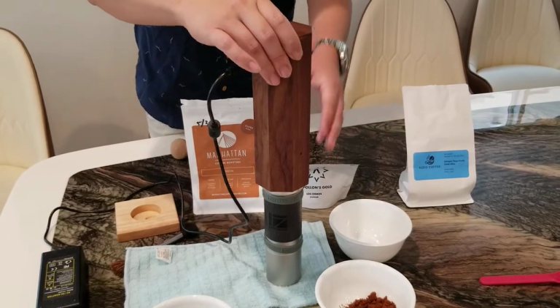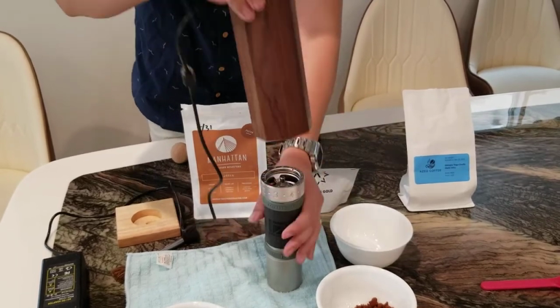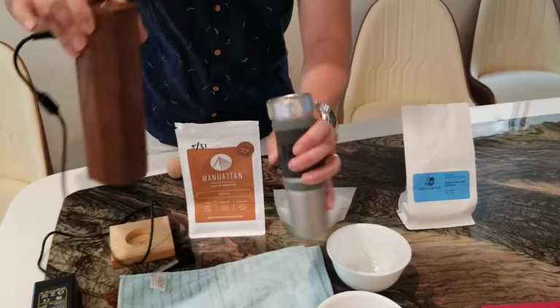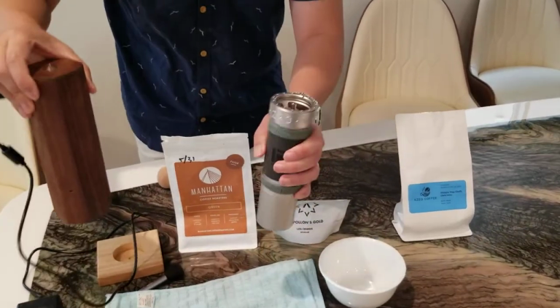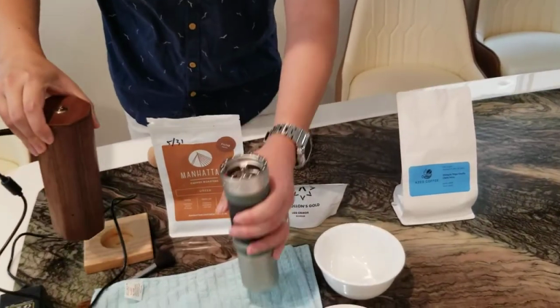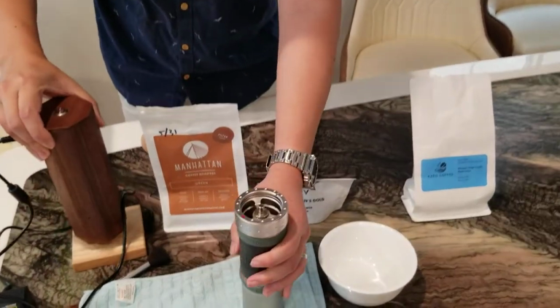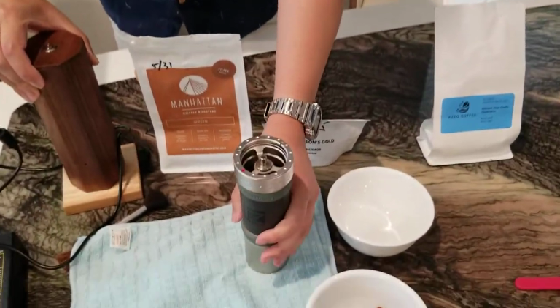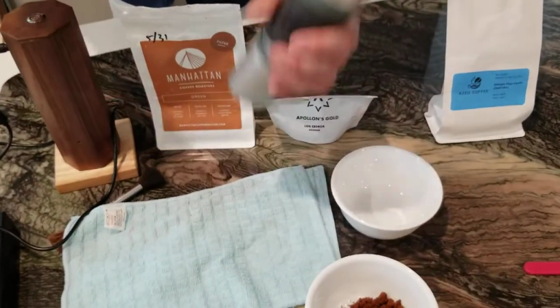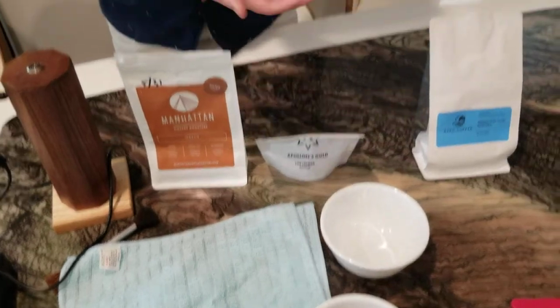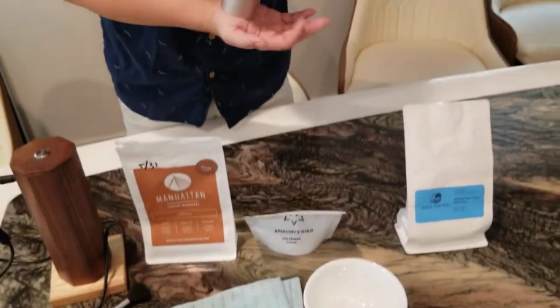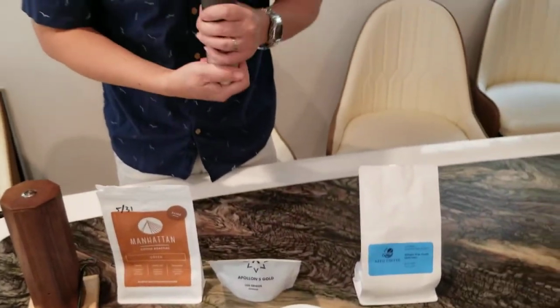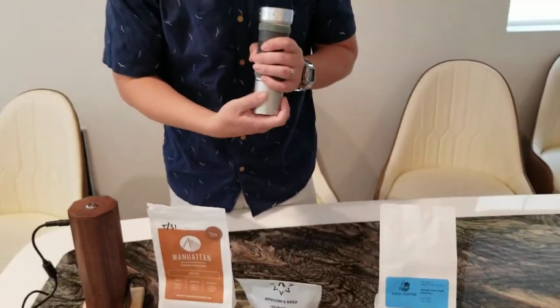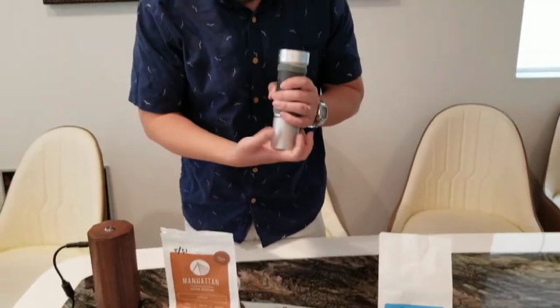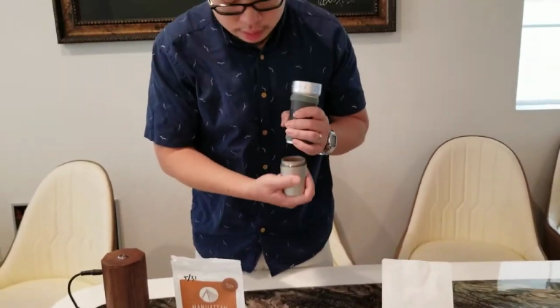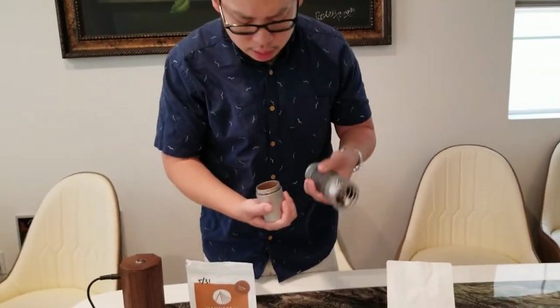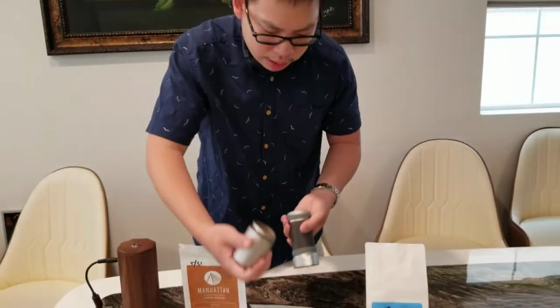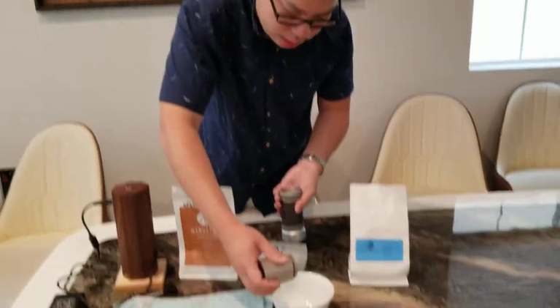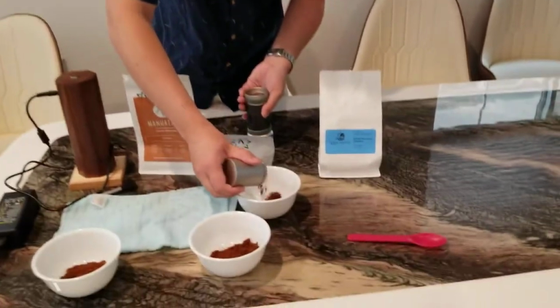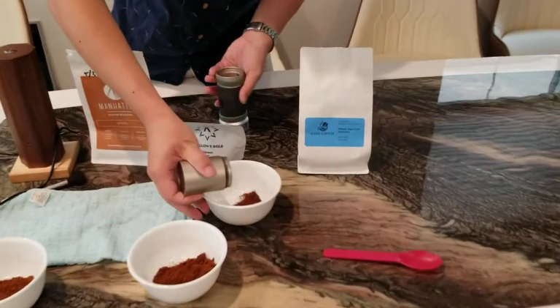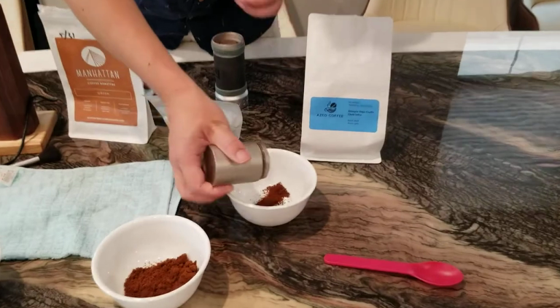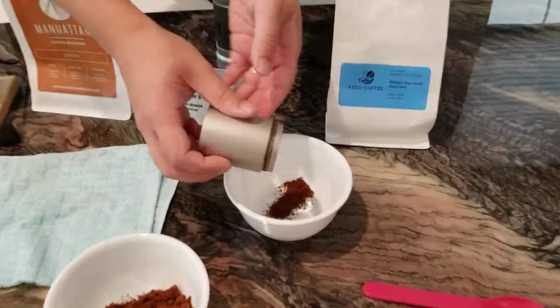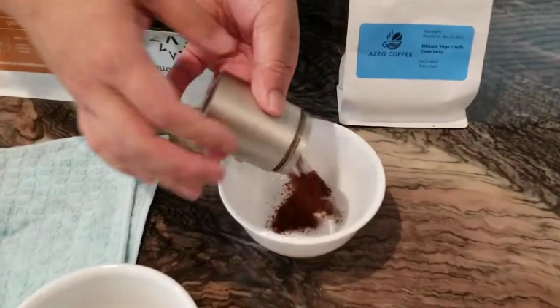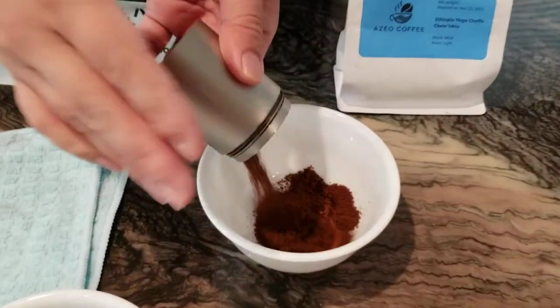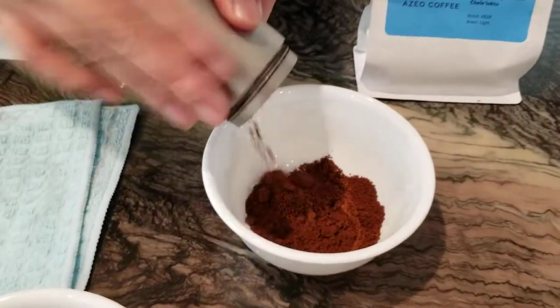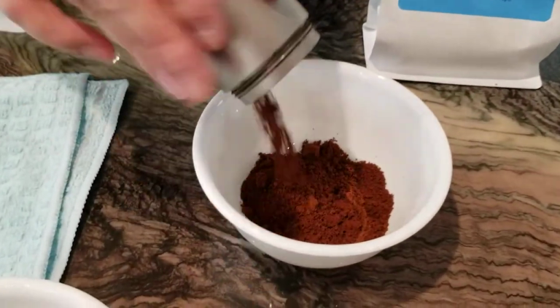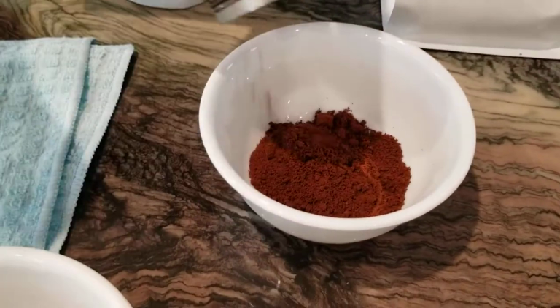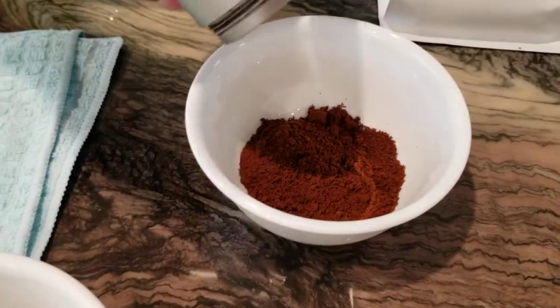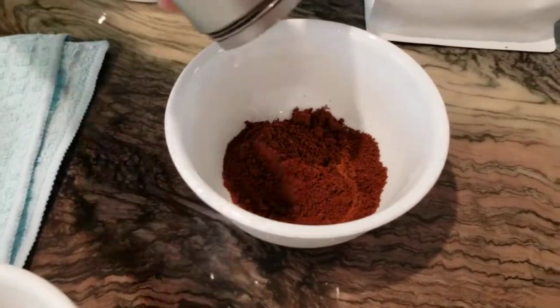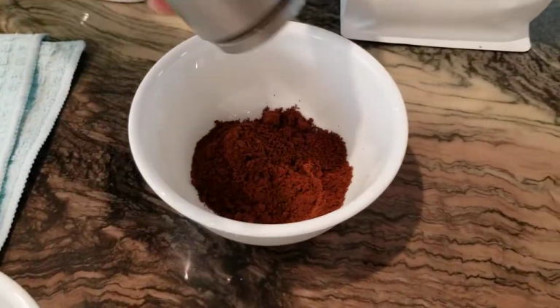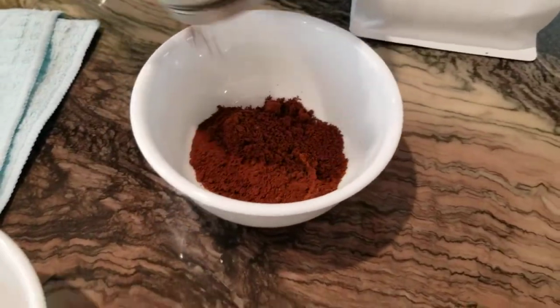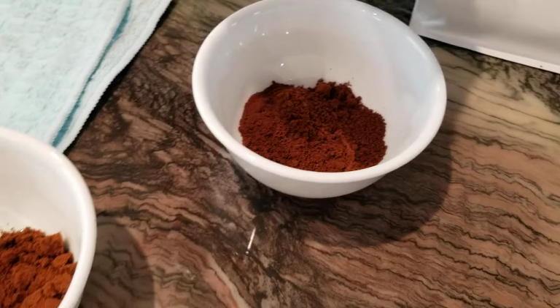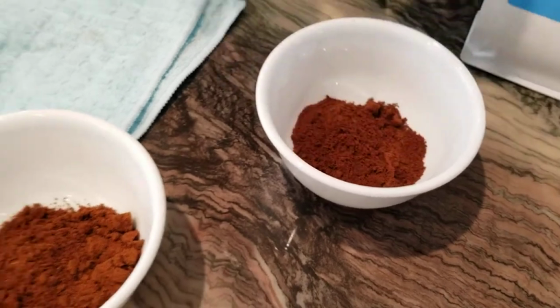At the finer ranges it'll take longer to grind, but you can see that it's even more fine than the other ones, more closer to powder.